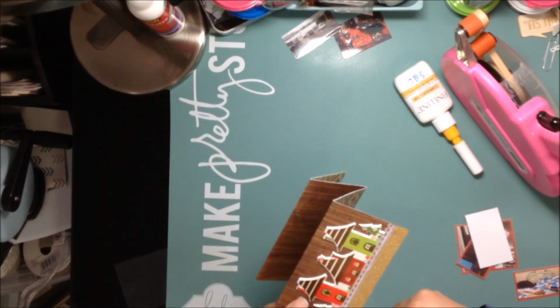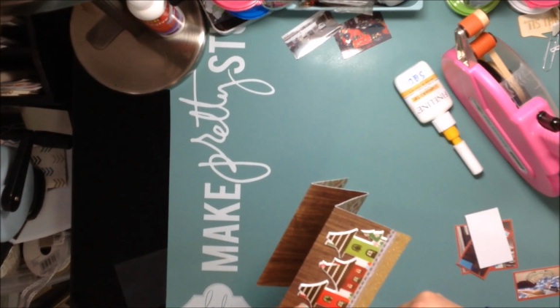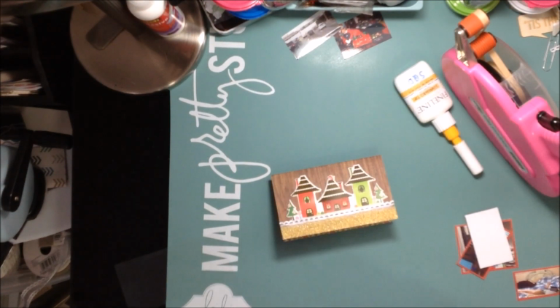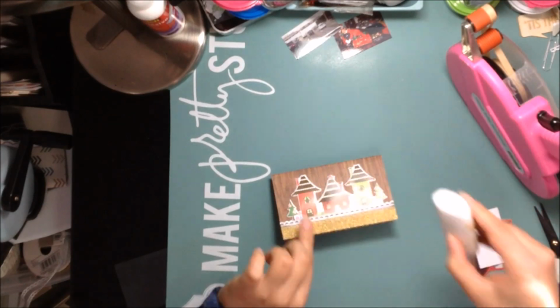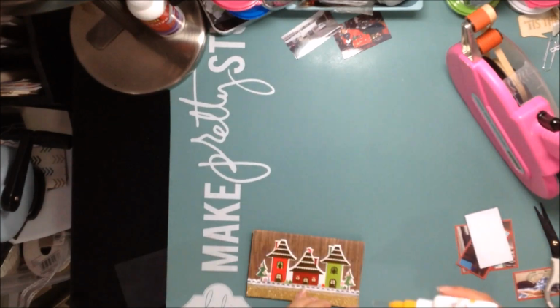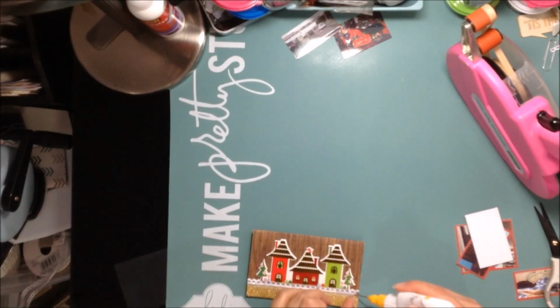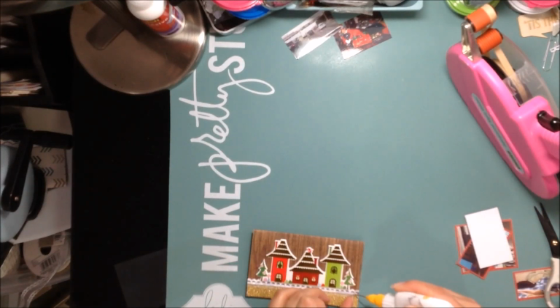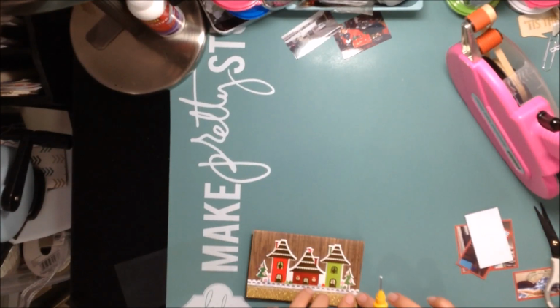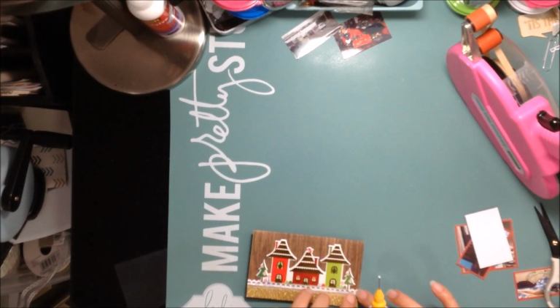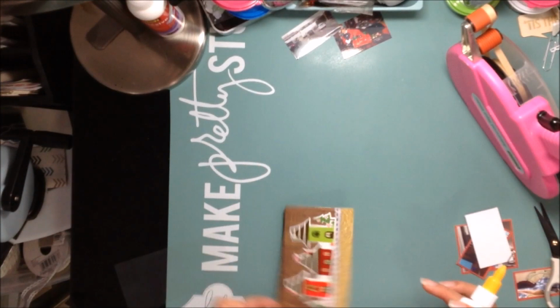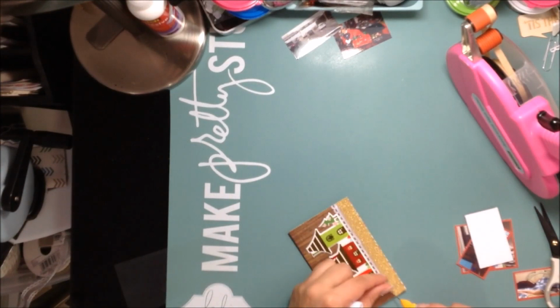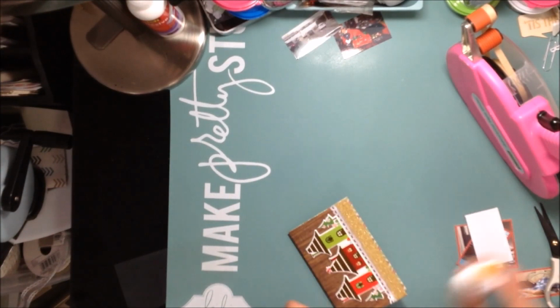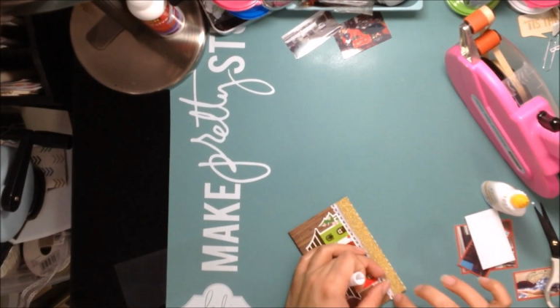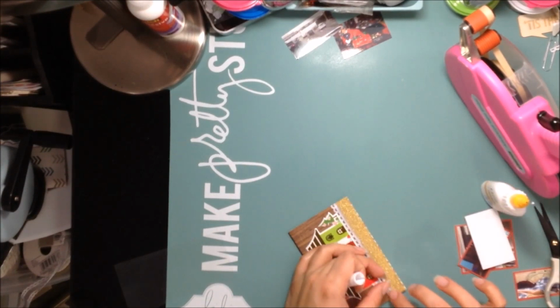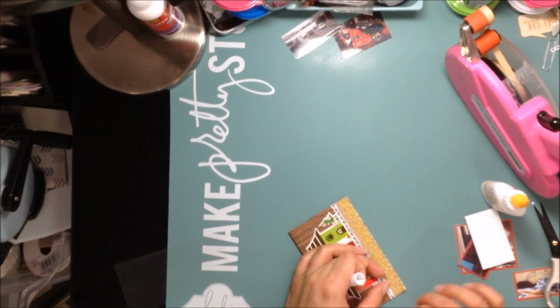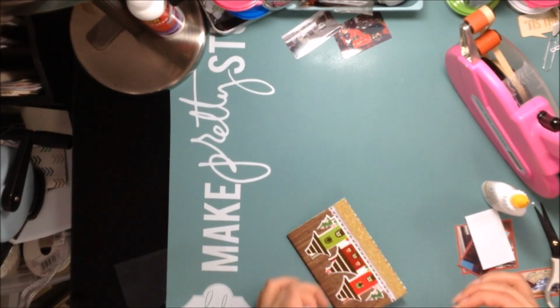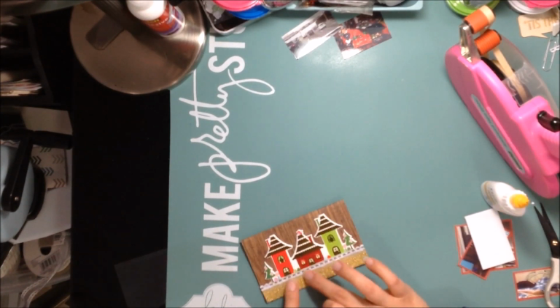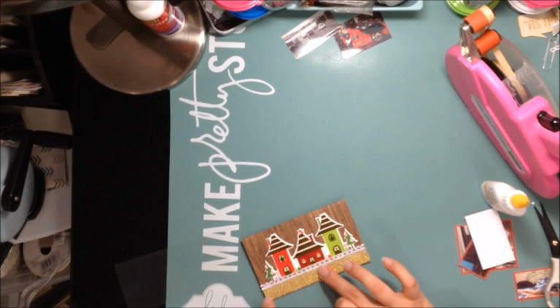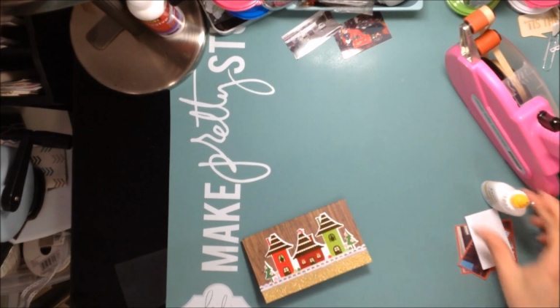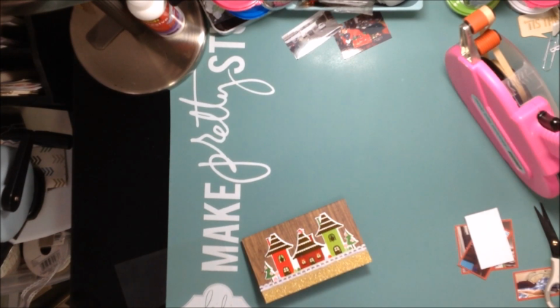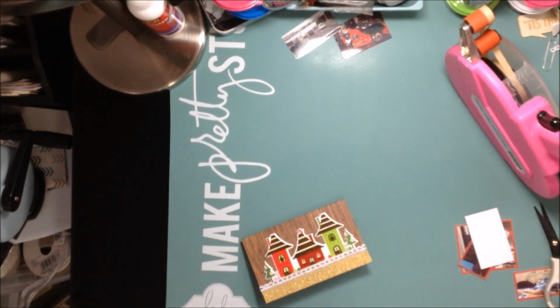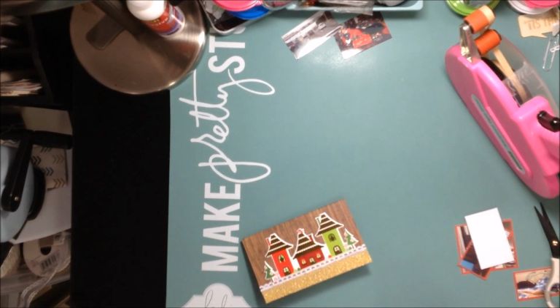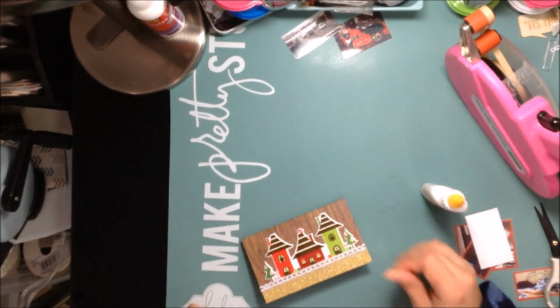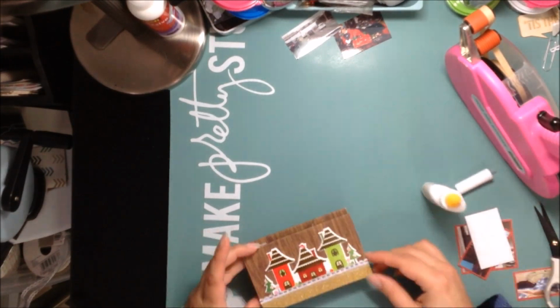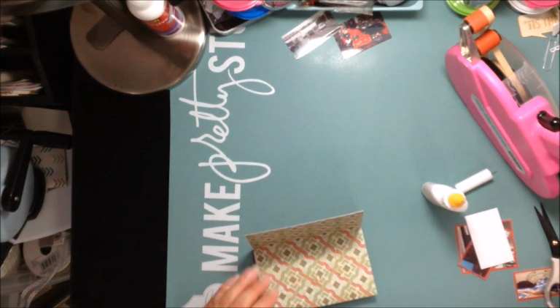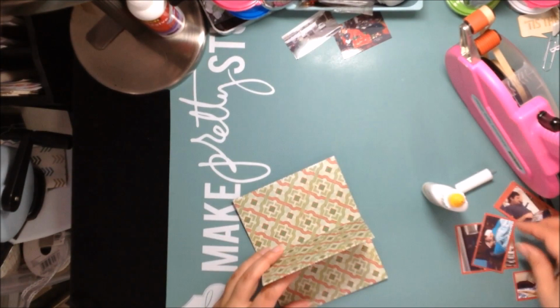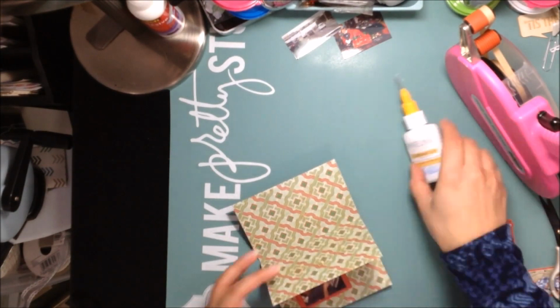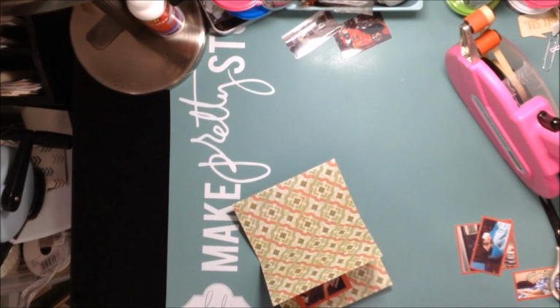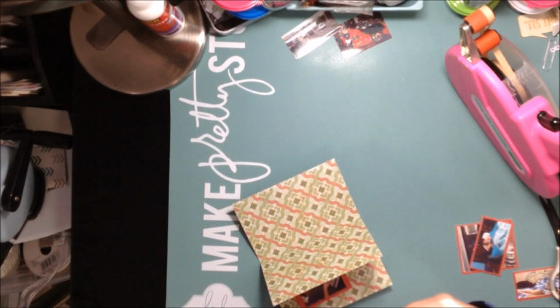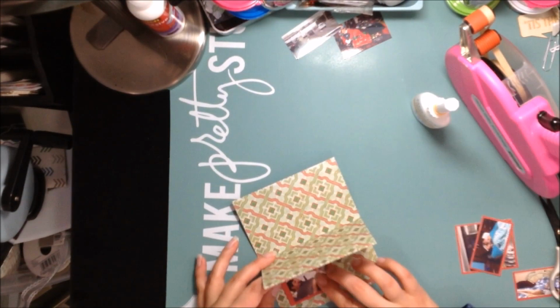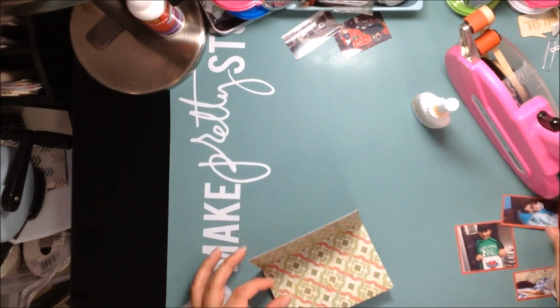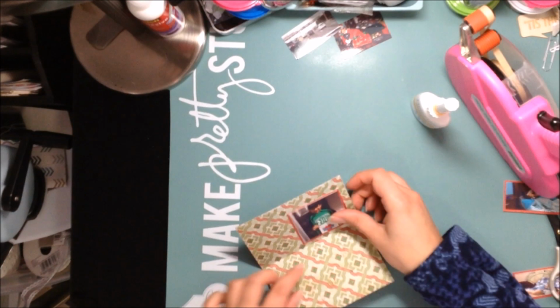I've been wanting to use these puffy house stickers because they're so adorable, so I did use them on this. The little white ribbon was kind of to symbolize snow — even though we have no snow, but it's okay.